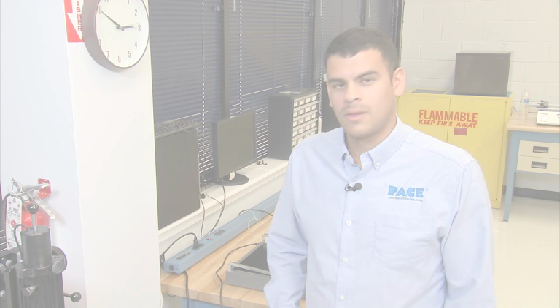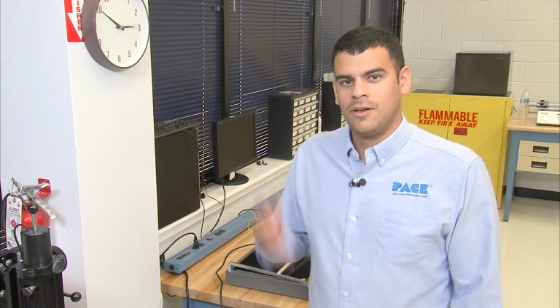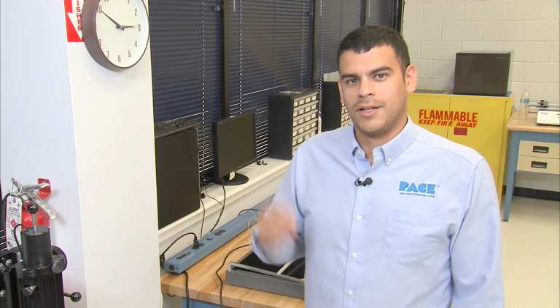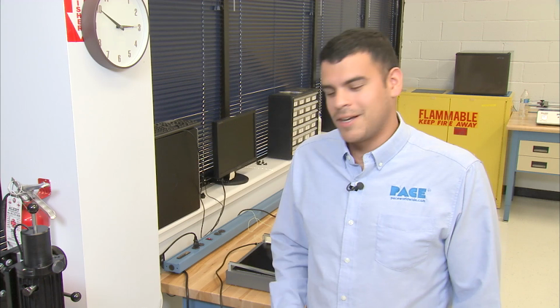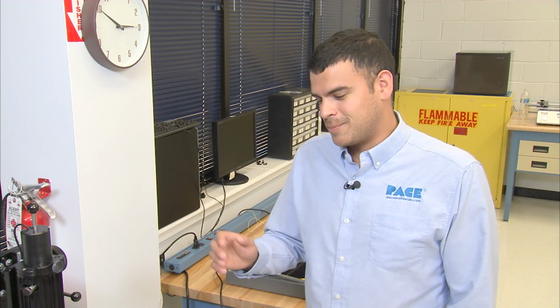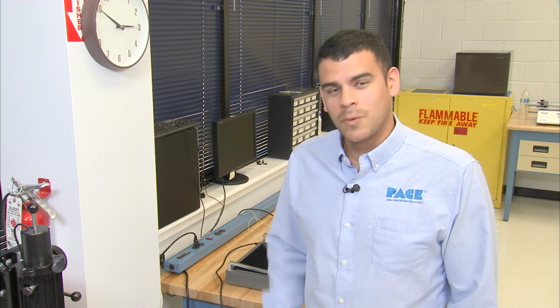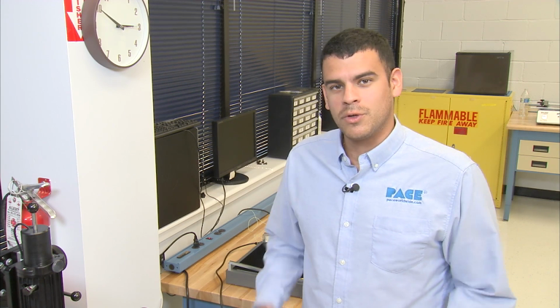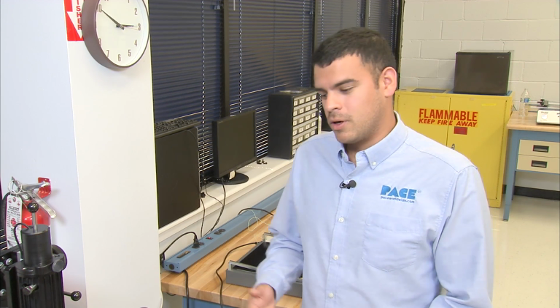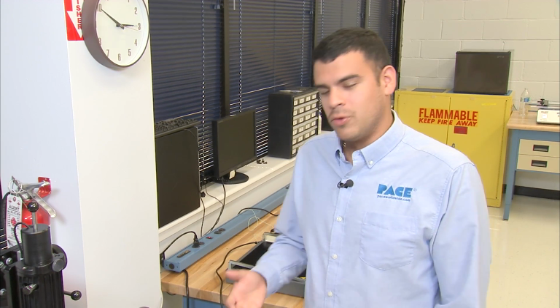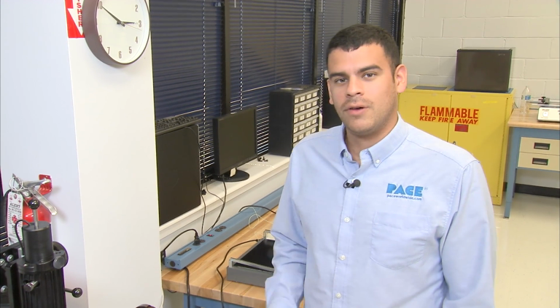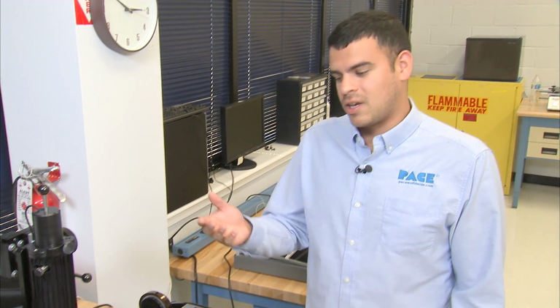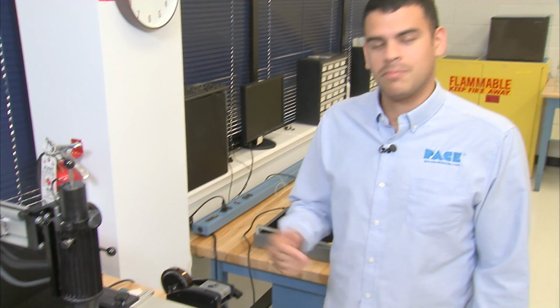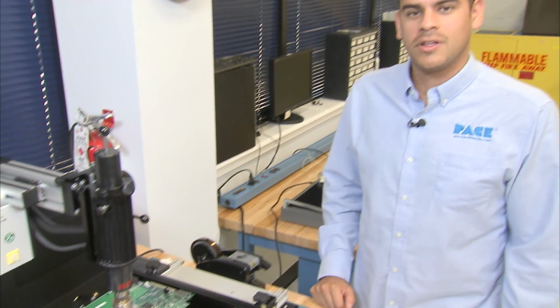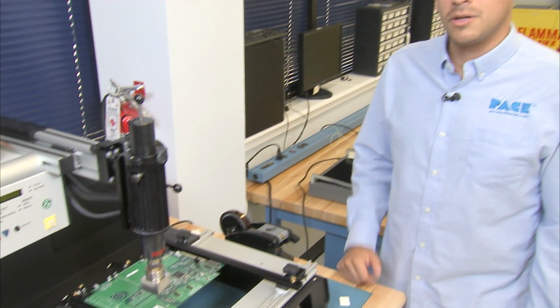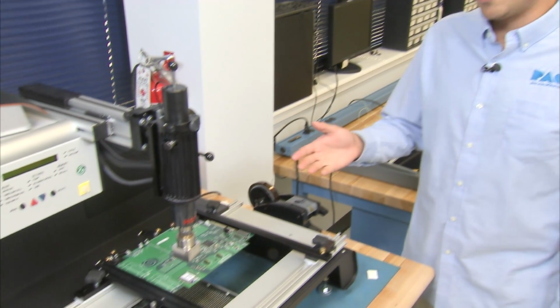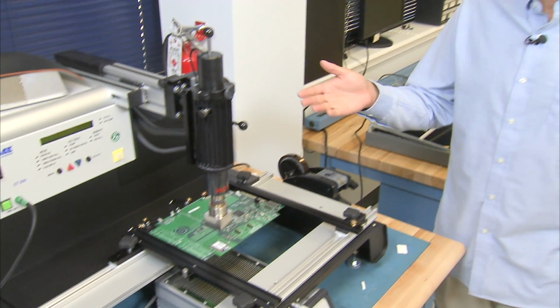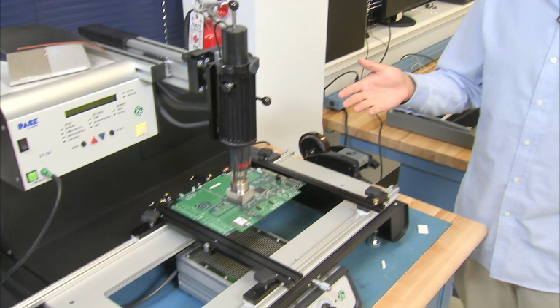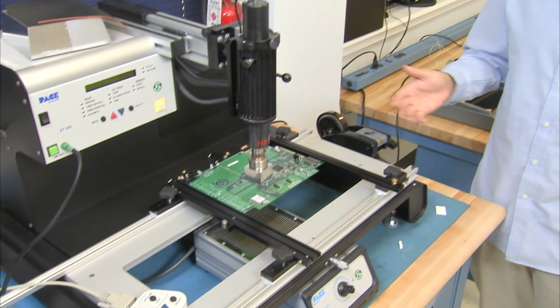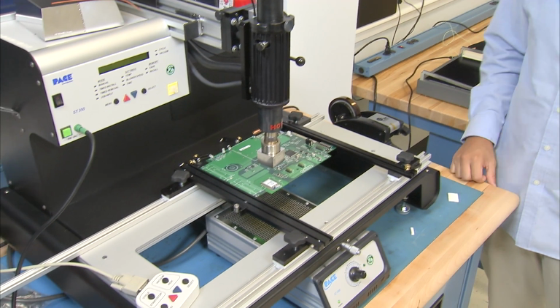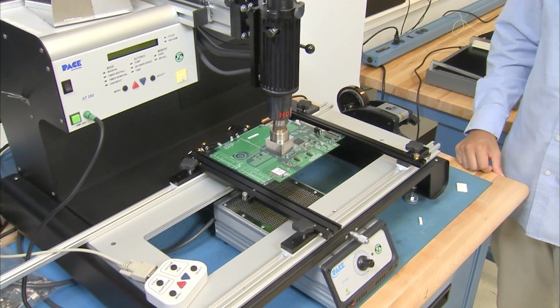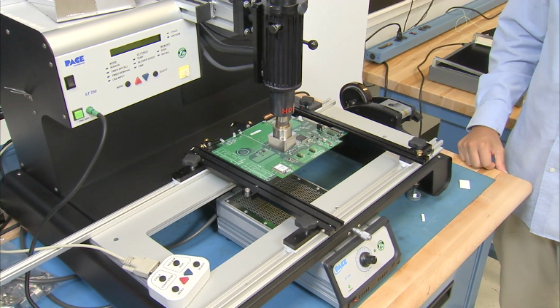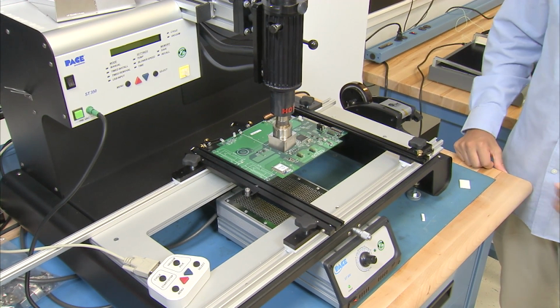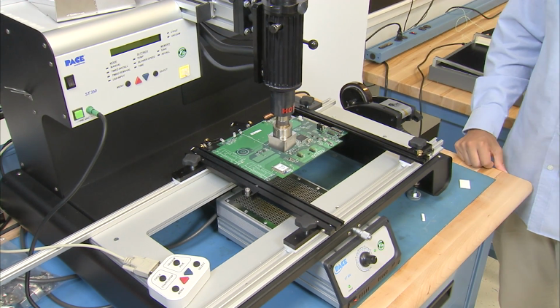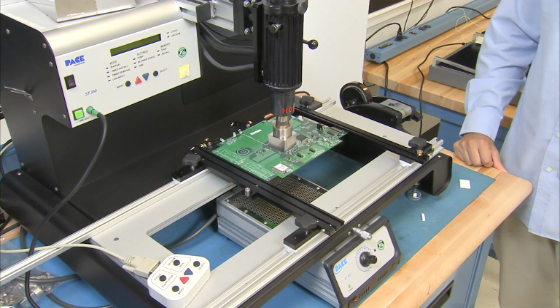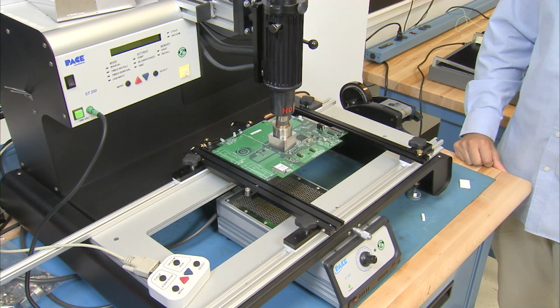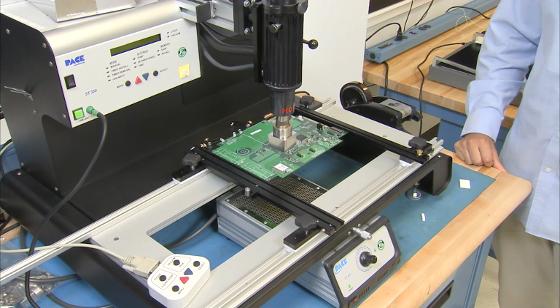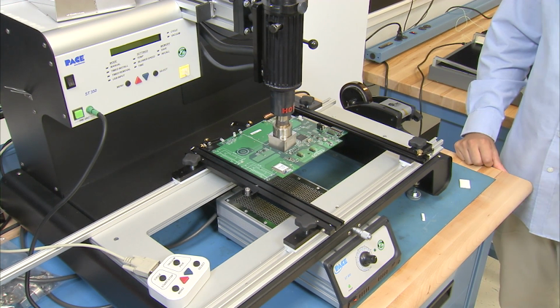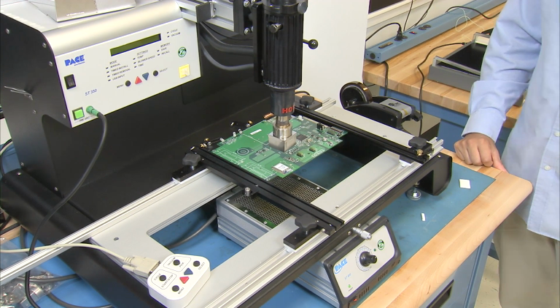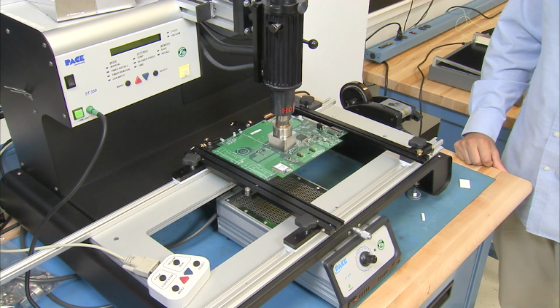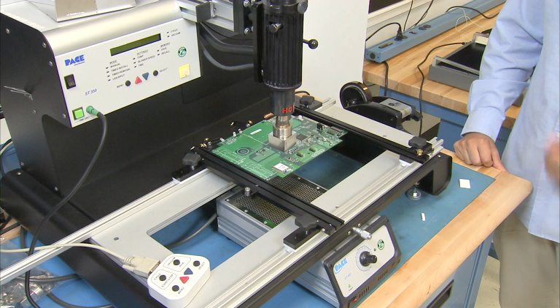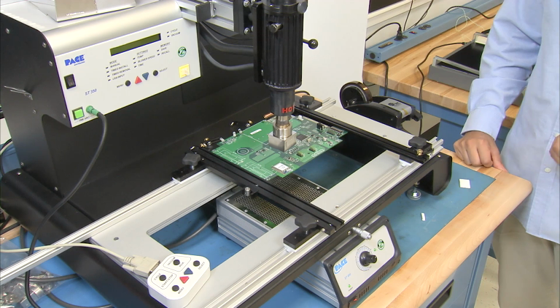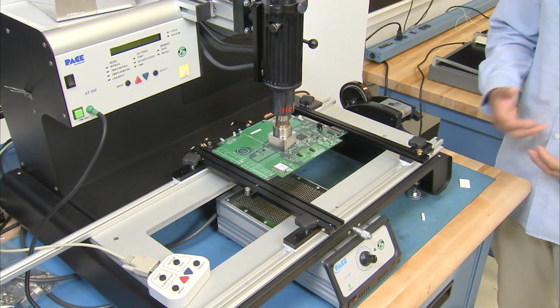Alright, hello again. Today we're going to redo a removal of this capped component that we had done previously on the ST350, and this time we're just going to use a different heat shielding method to prevent any residue.